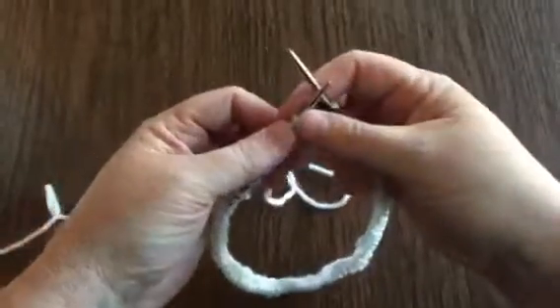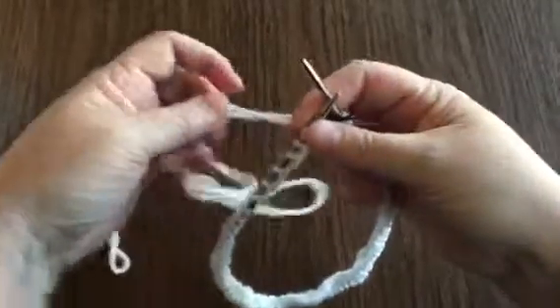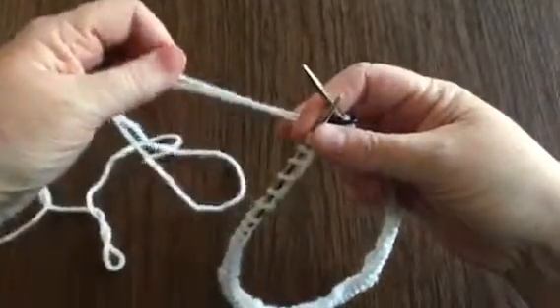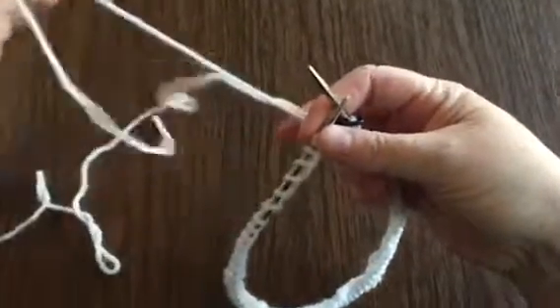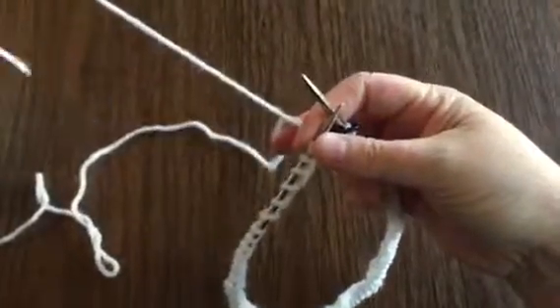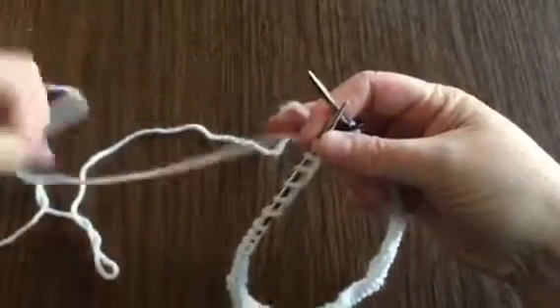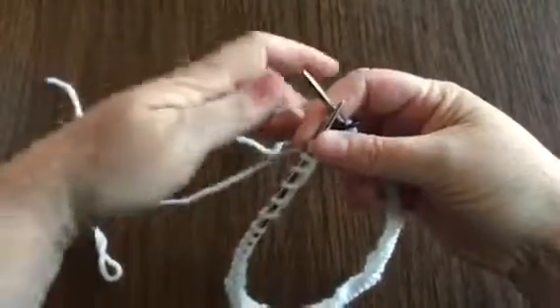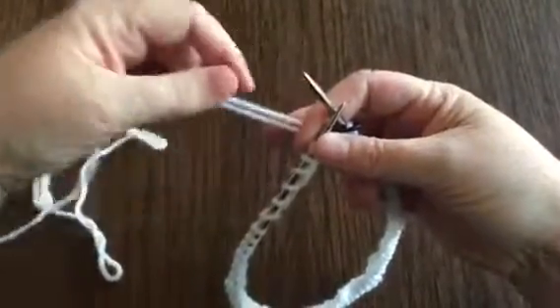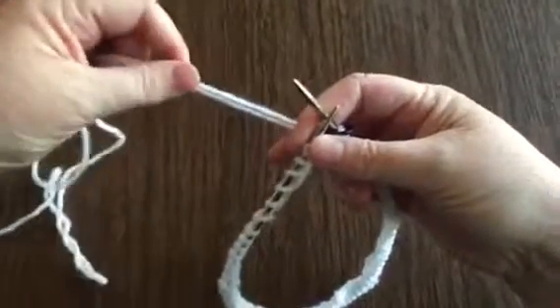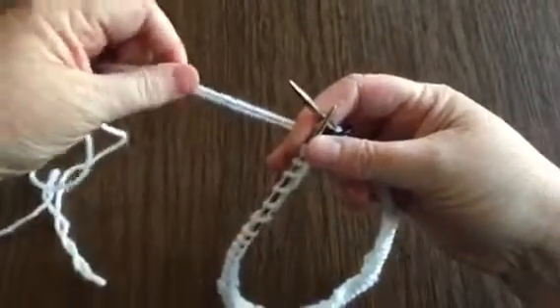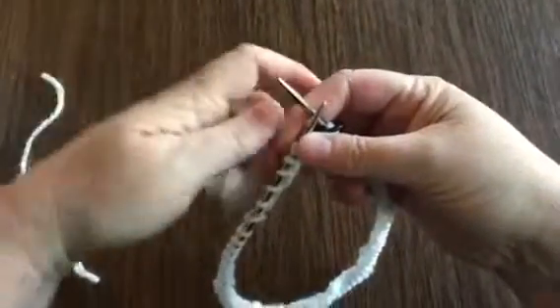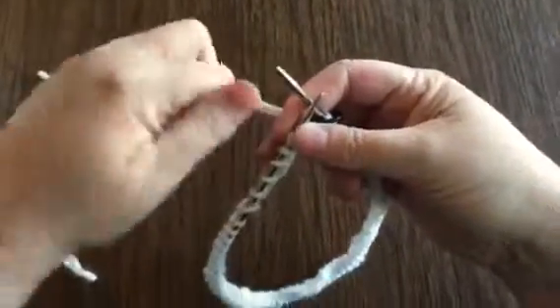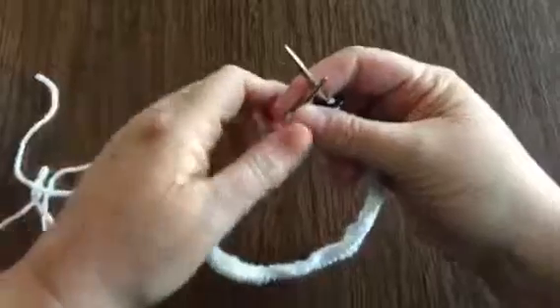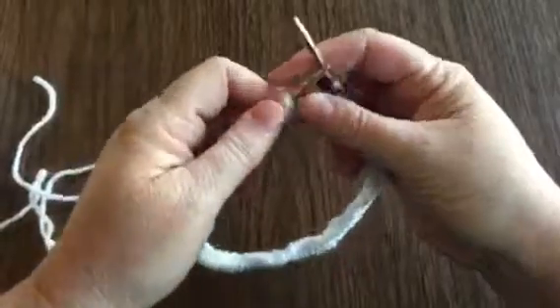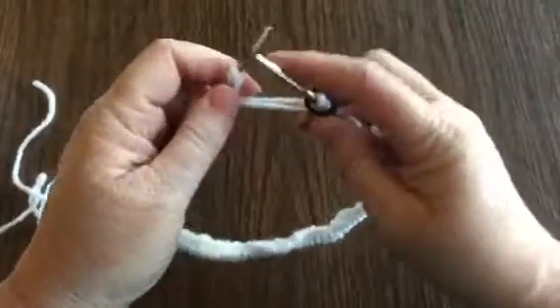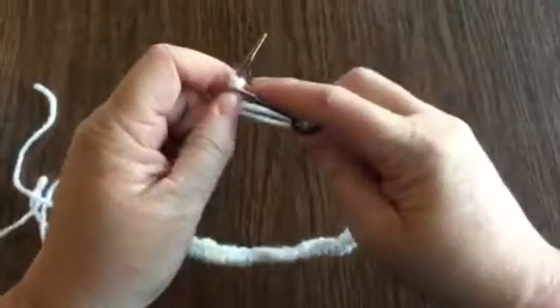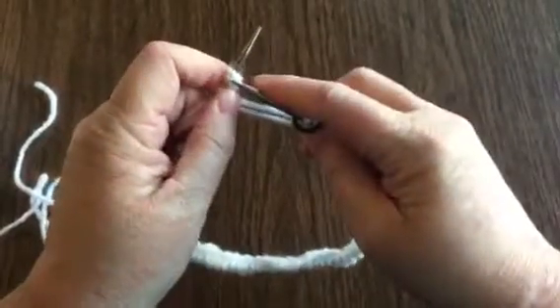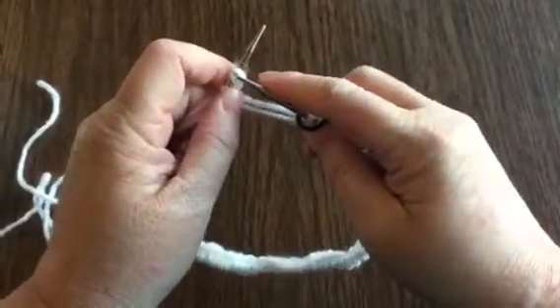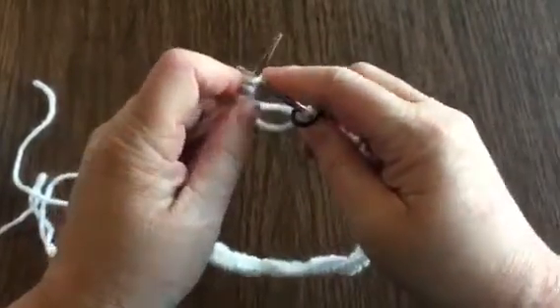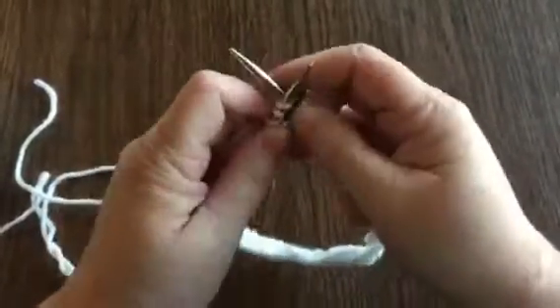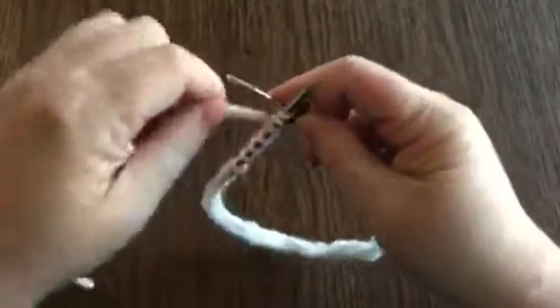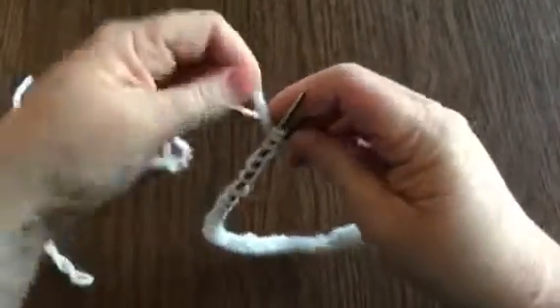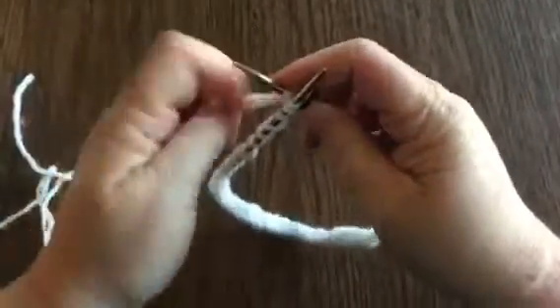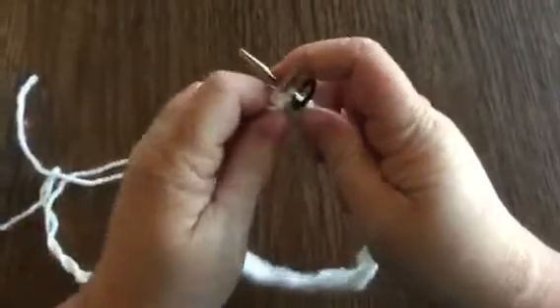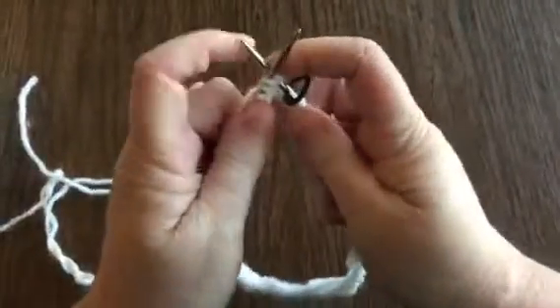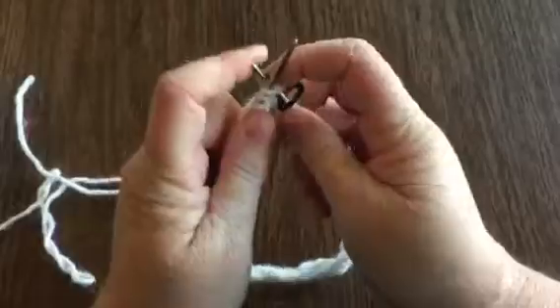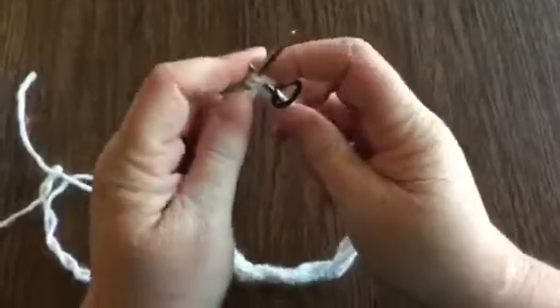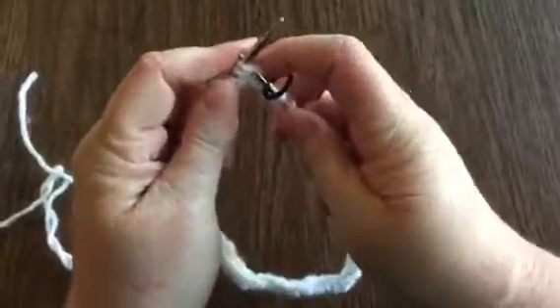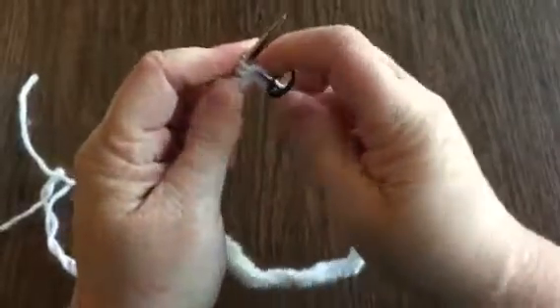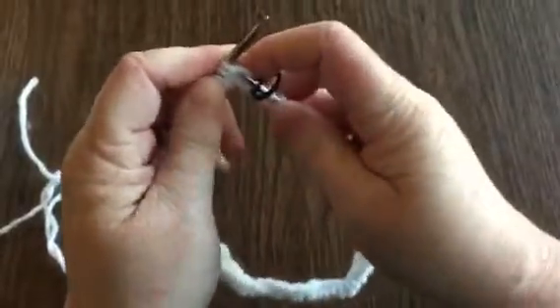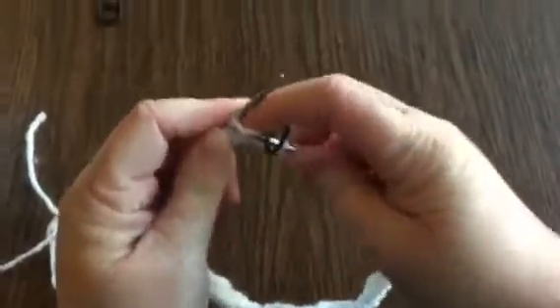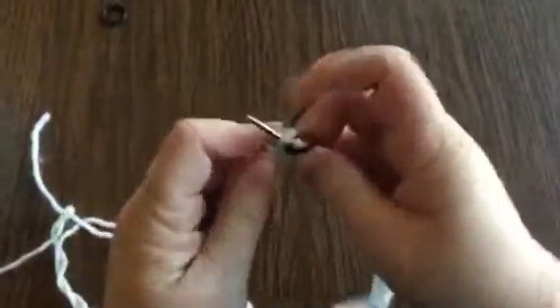We're going to hold the tail and the working yarn together for the first stitch. You're going to go in as if you're knitting, wrap around and bring it through to knit the first one.